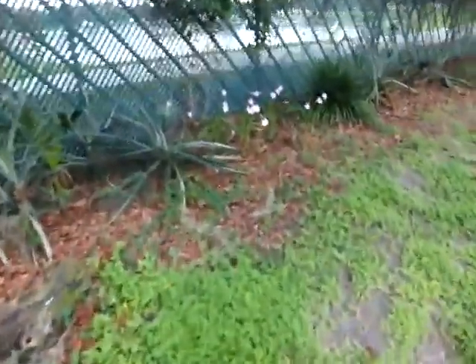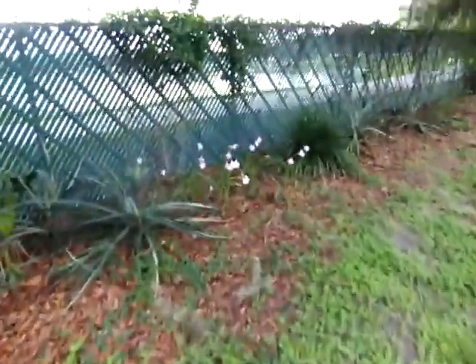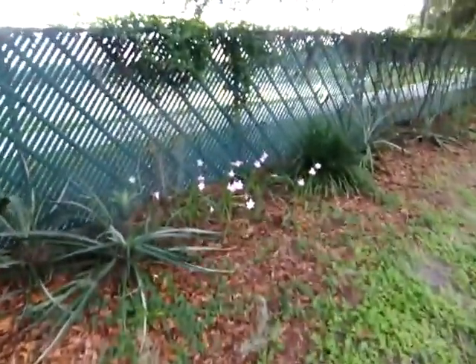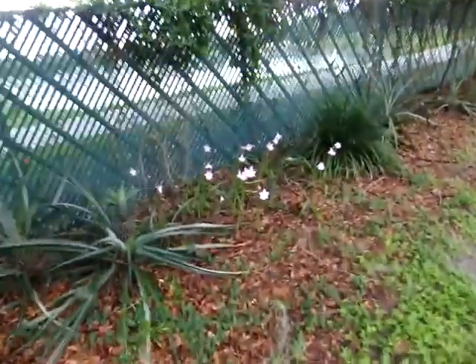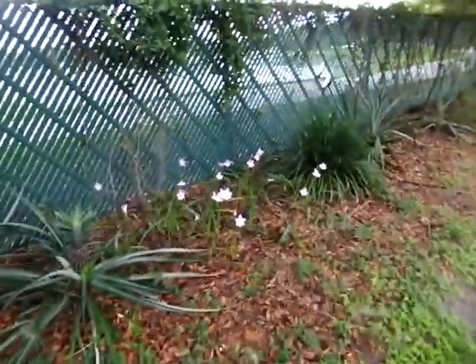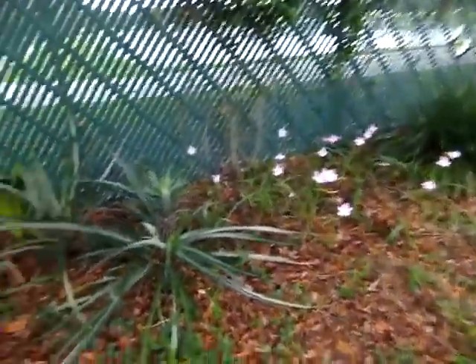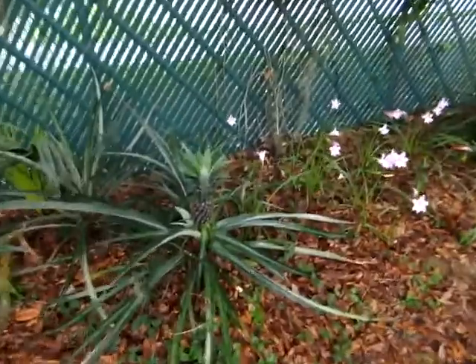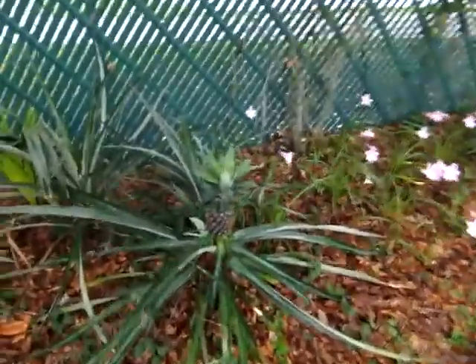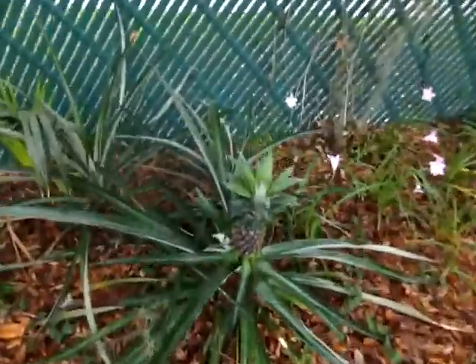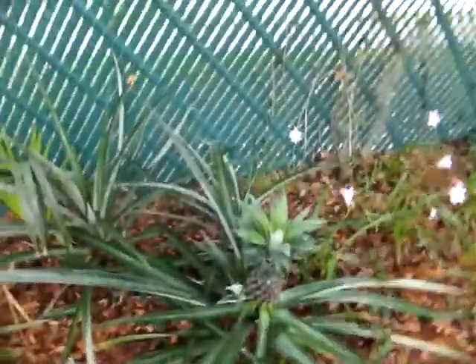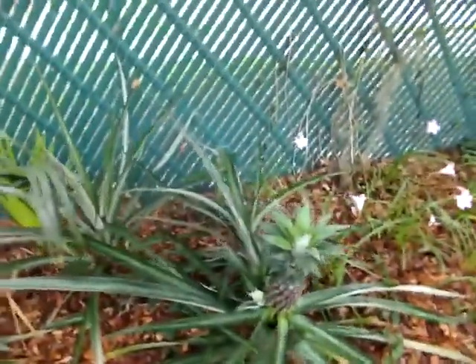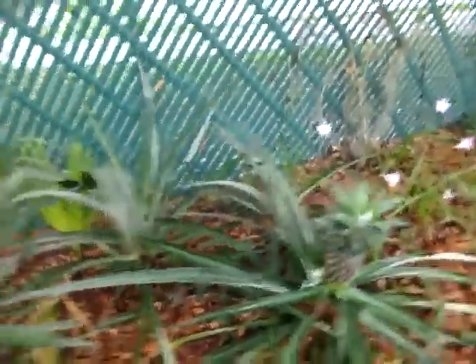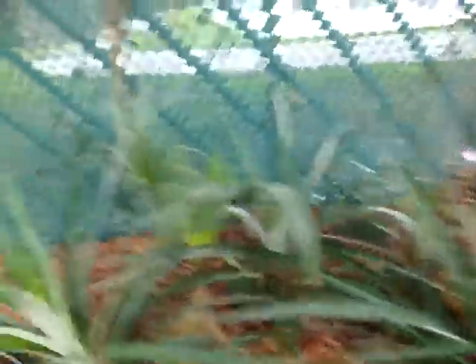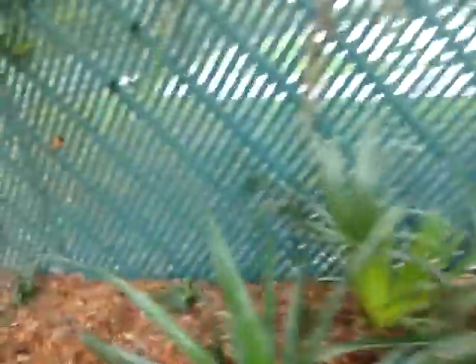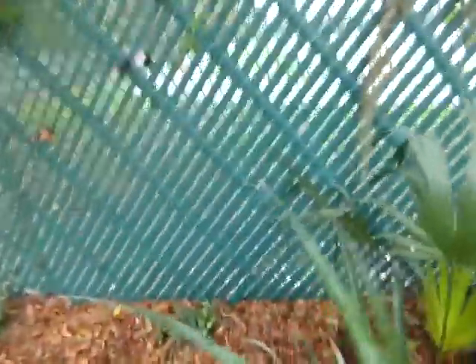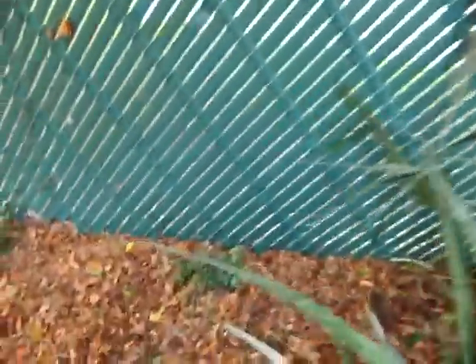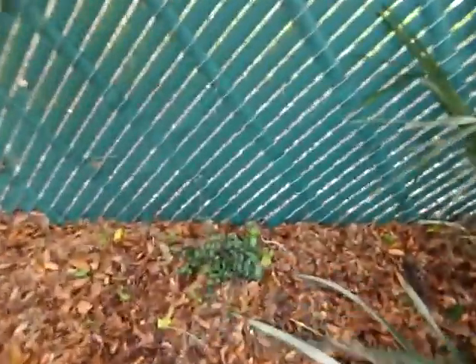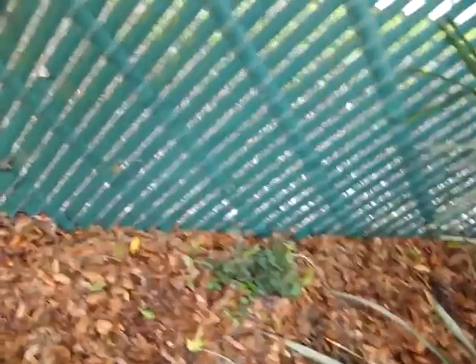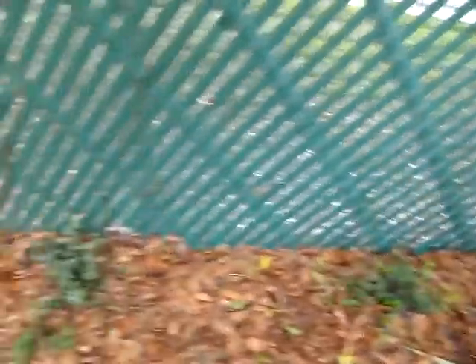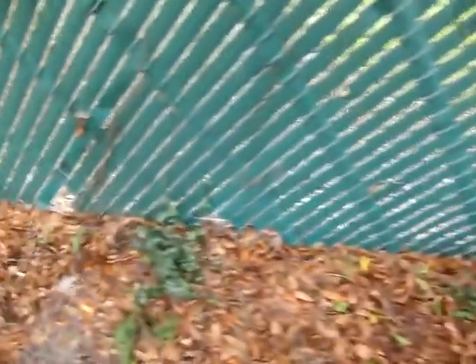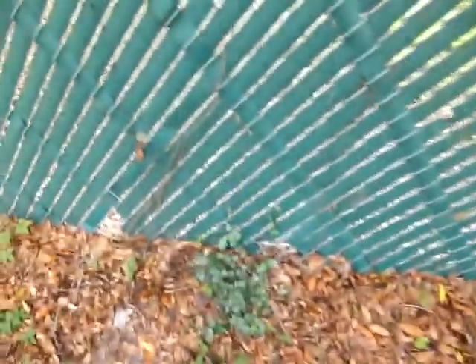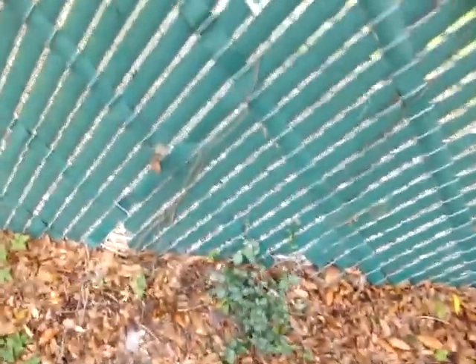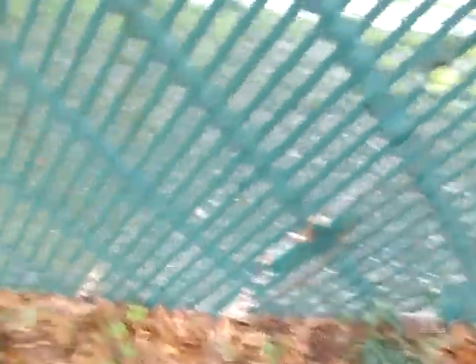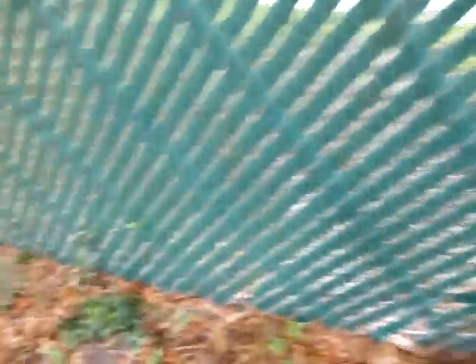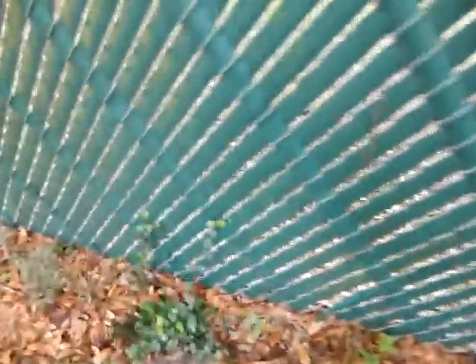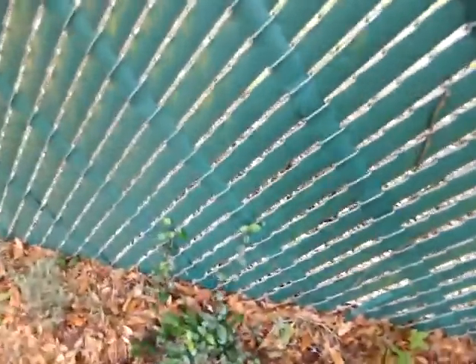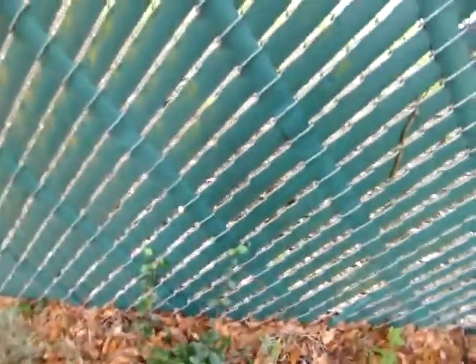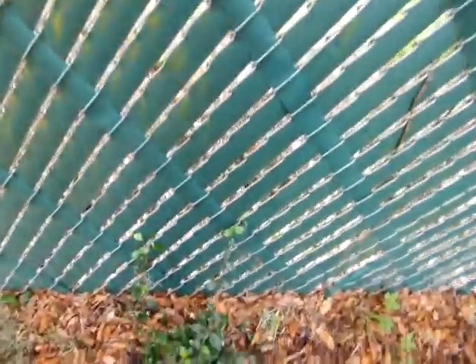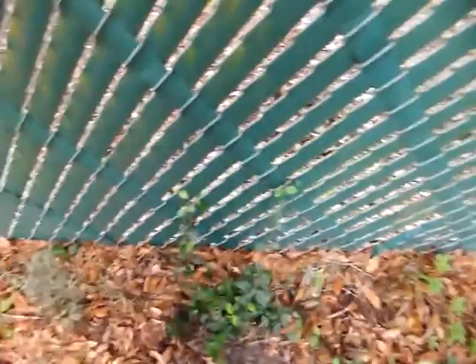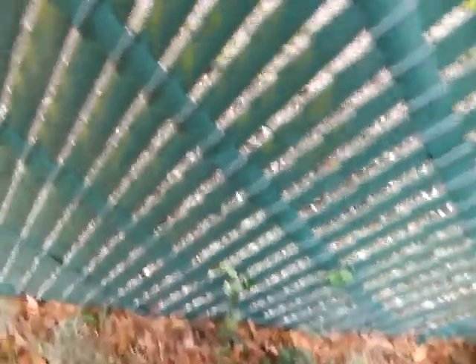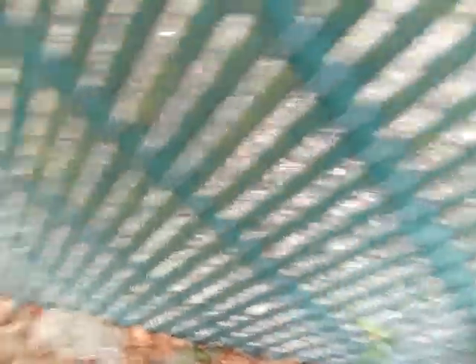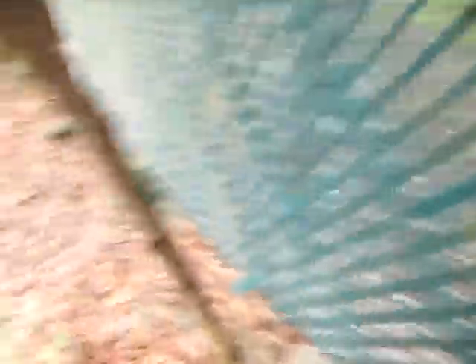Look! Surprise melons! And we have a pineapple coming up. We've planted some jasmine here by the fence and we're going to have it grow up to give us a natural screen.